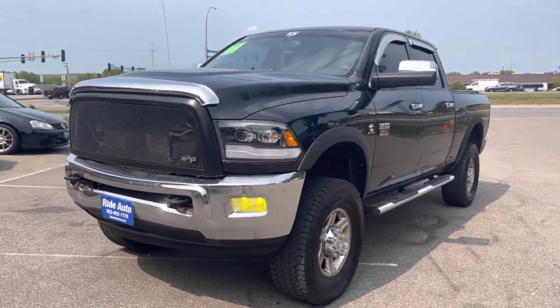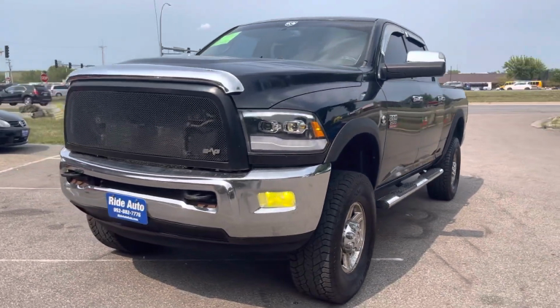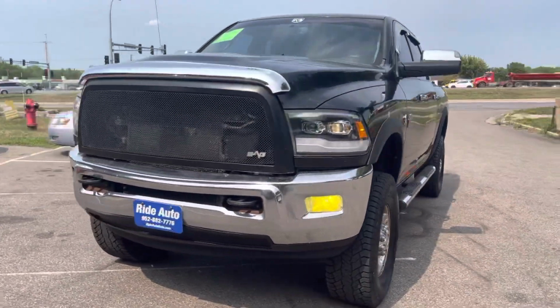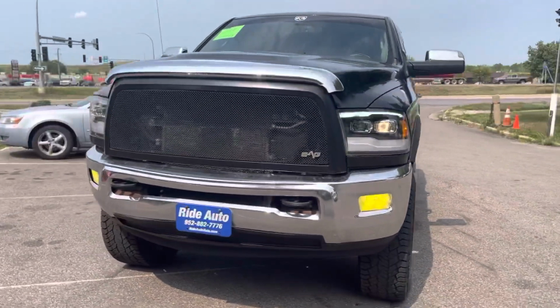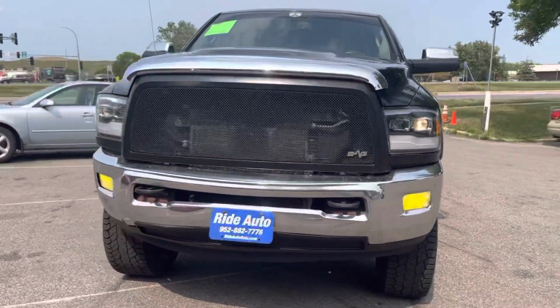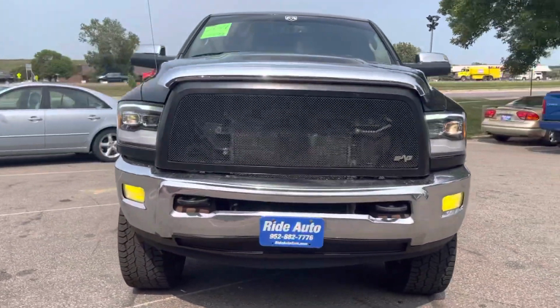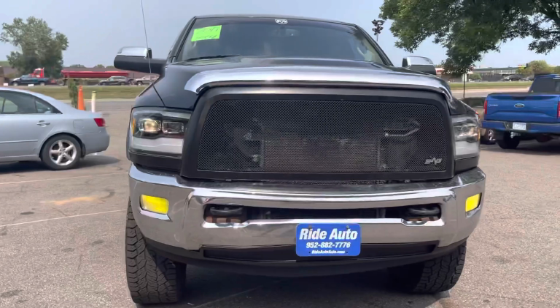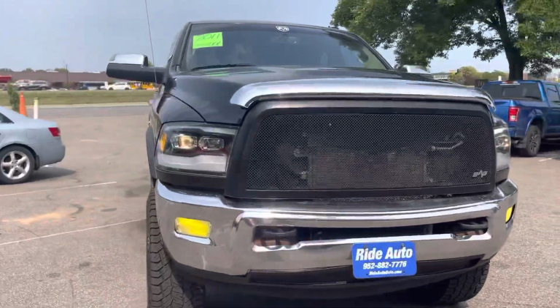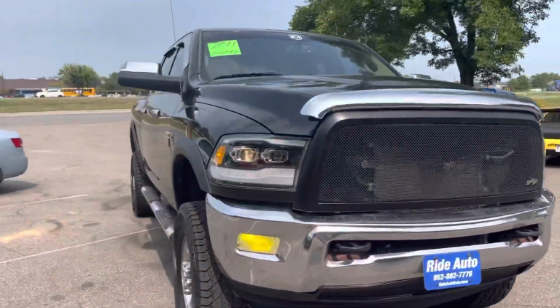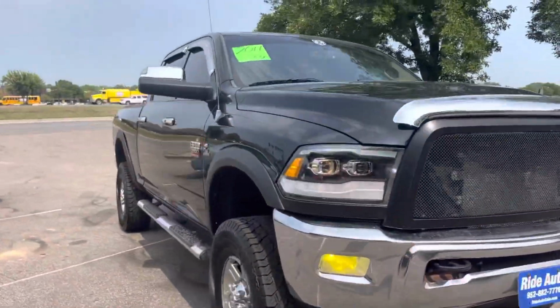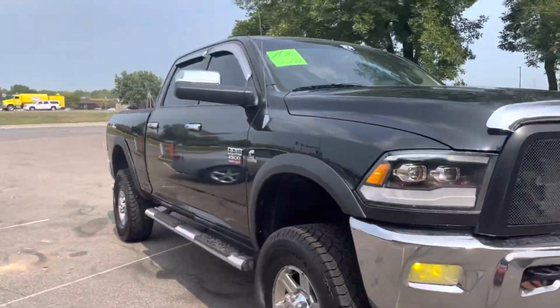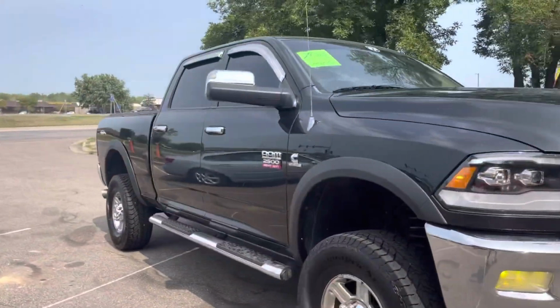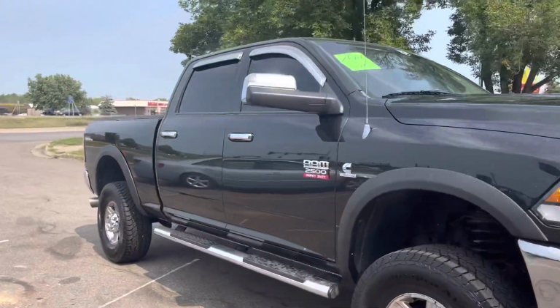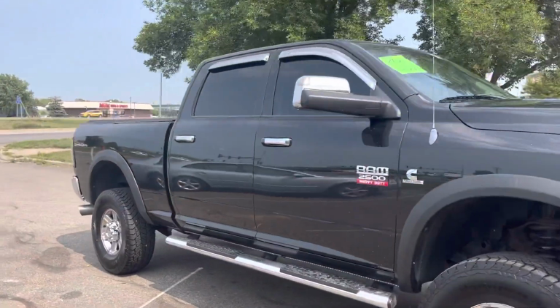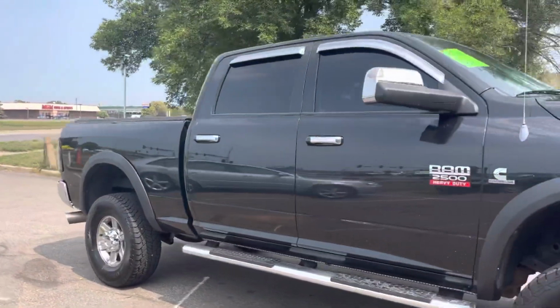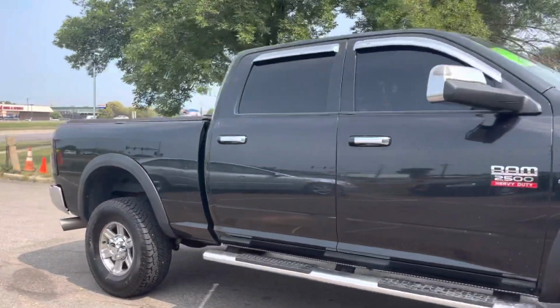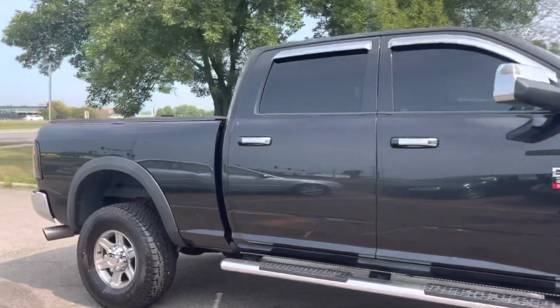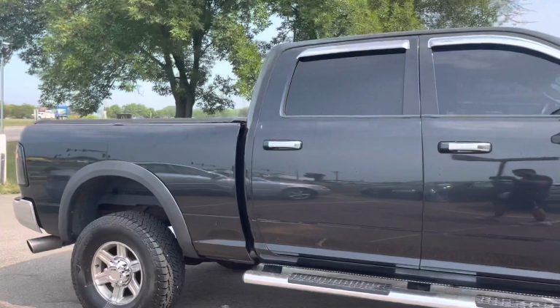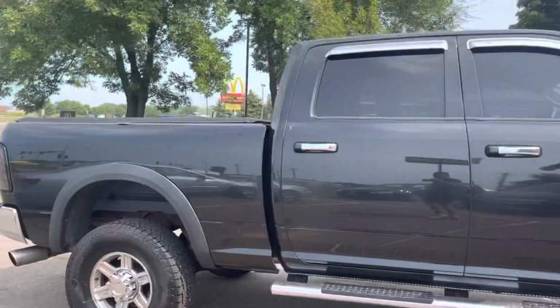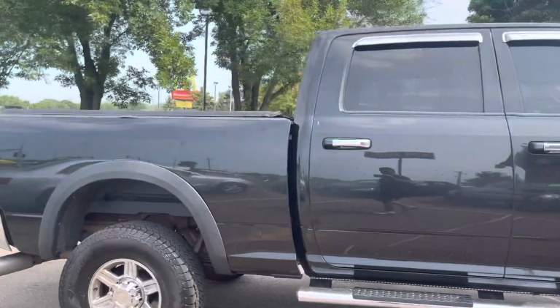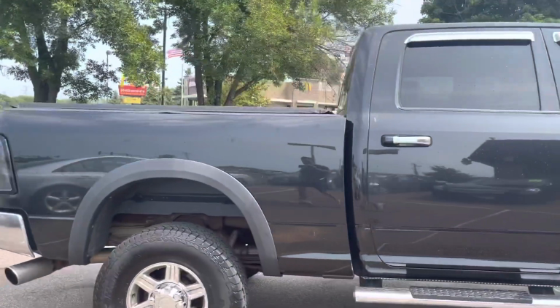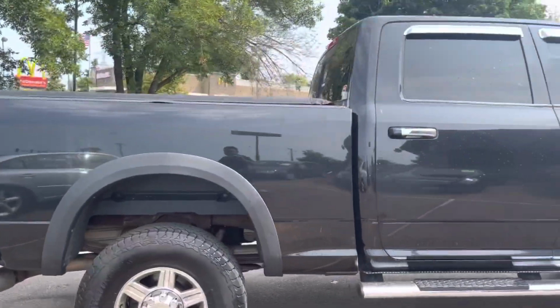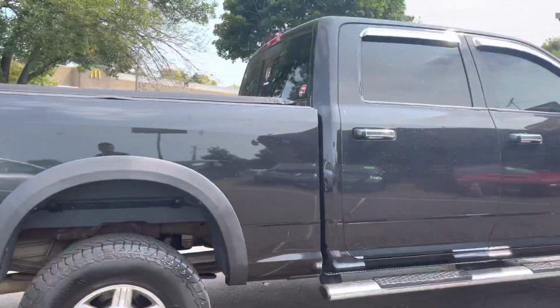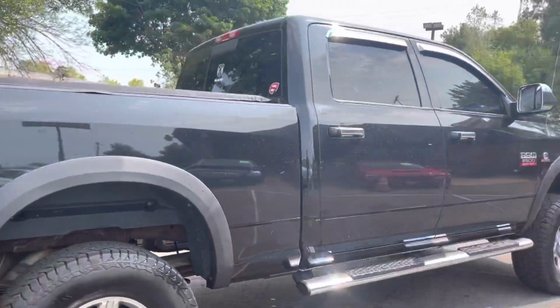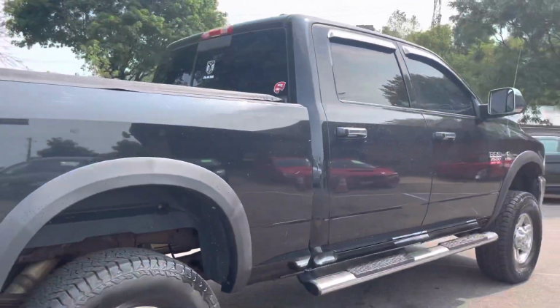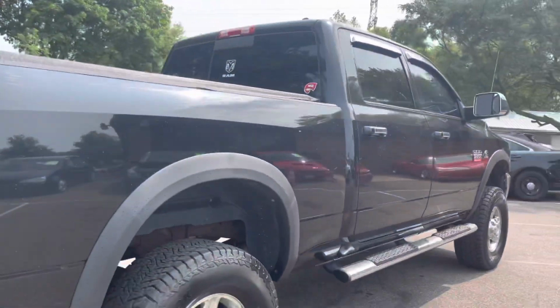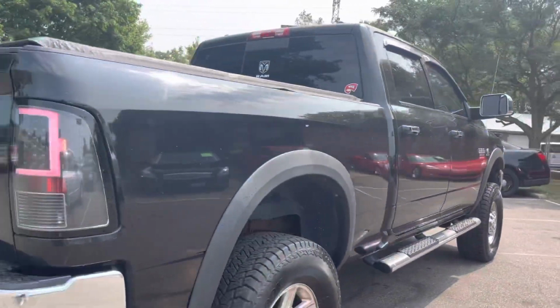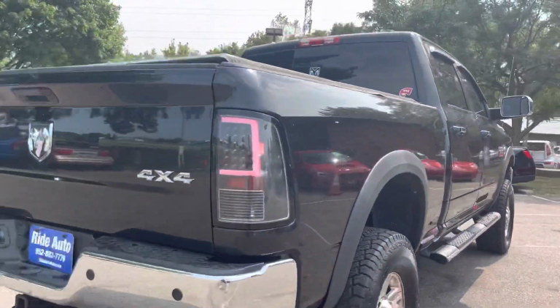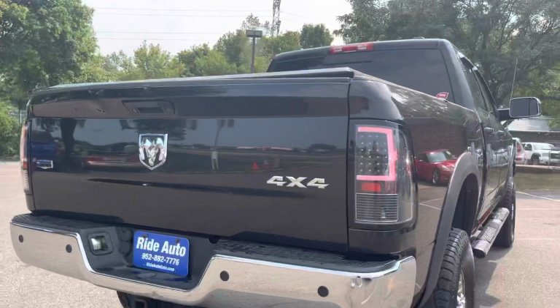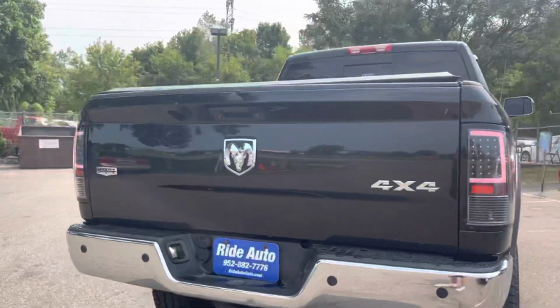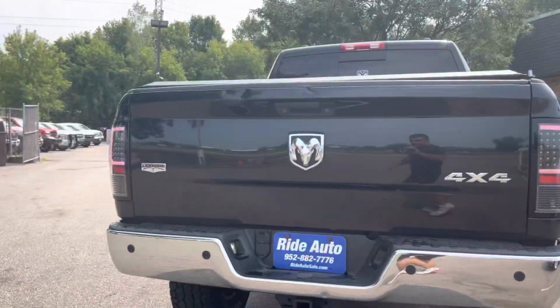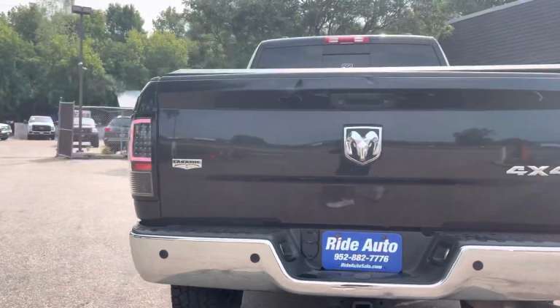Quite possibly one of the nicest ramps you're going to find in this condition. This is a 2011 Ram 2500 Laramie, full crew cab with the big doors, short bed, four wheel drive with the lift kit, with a high output 6.7 liter Cummins turbo diesel.